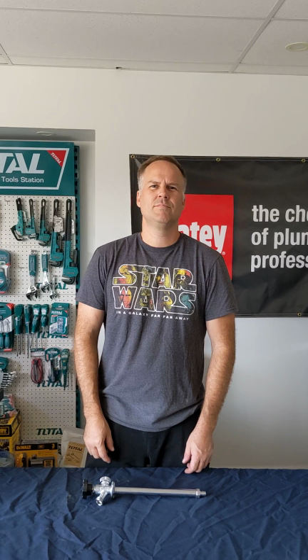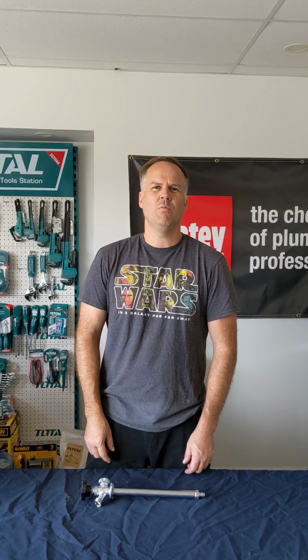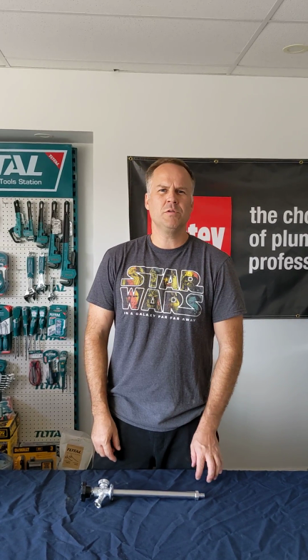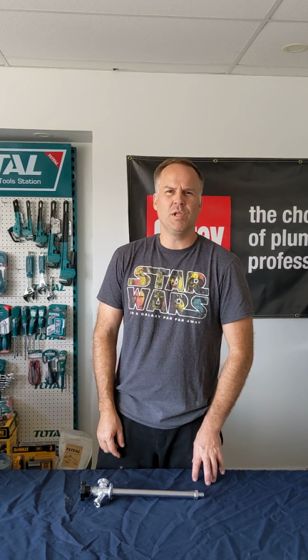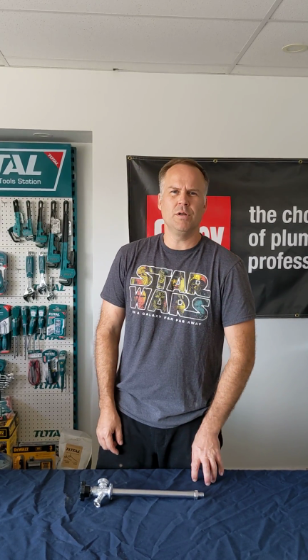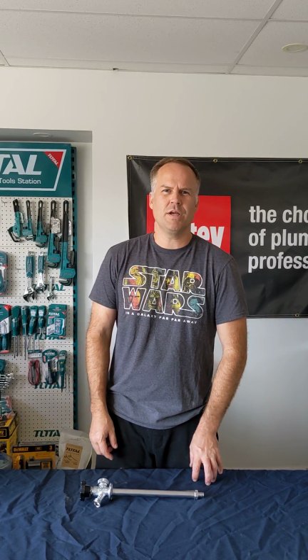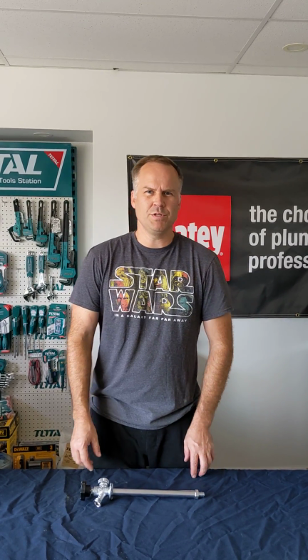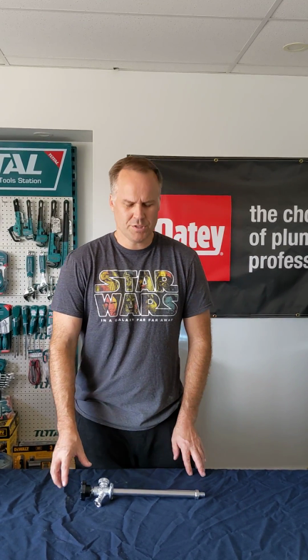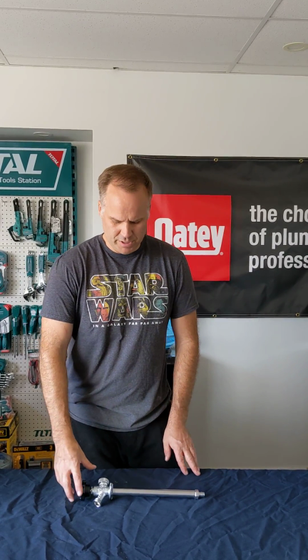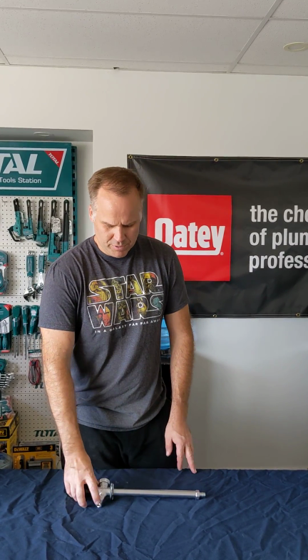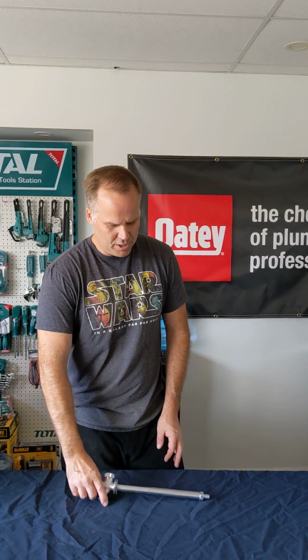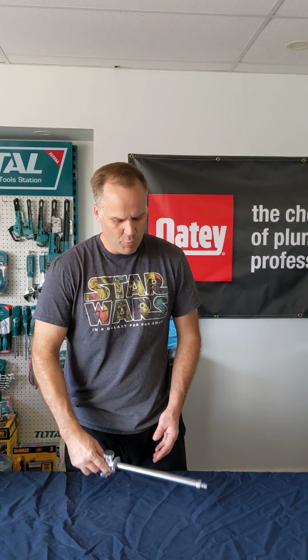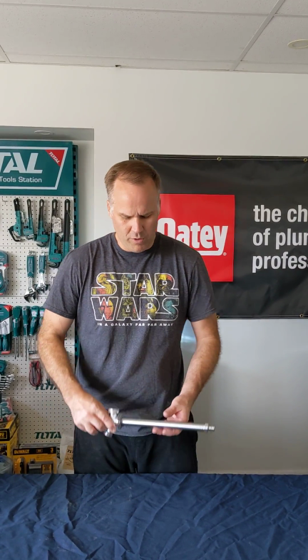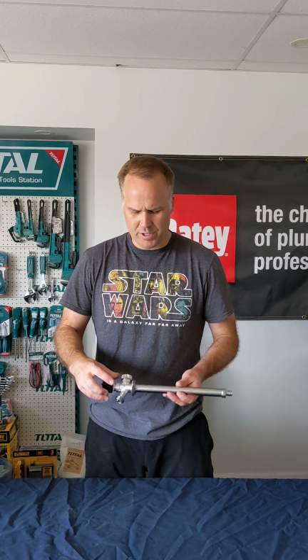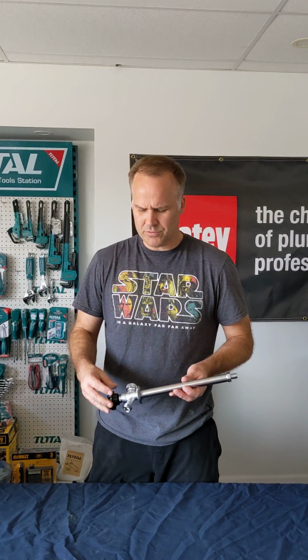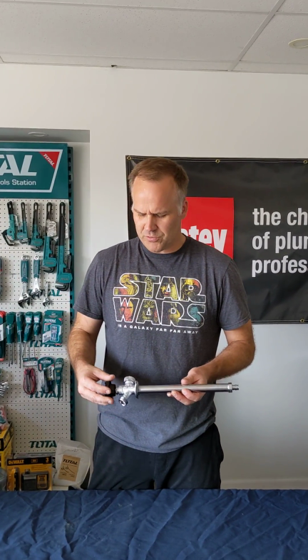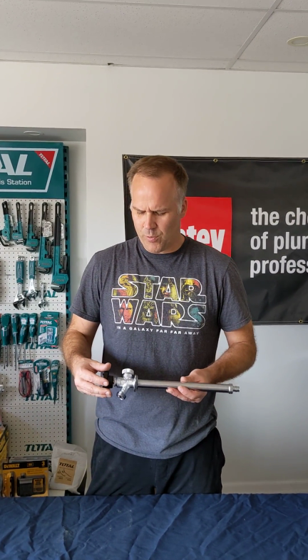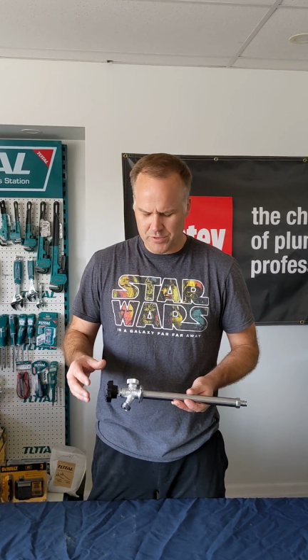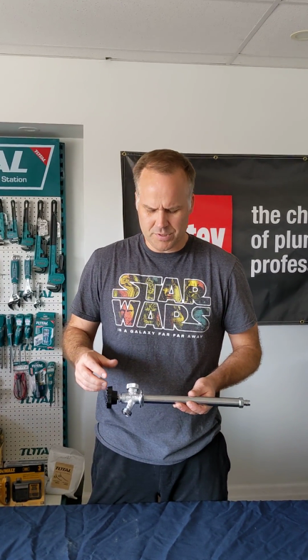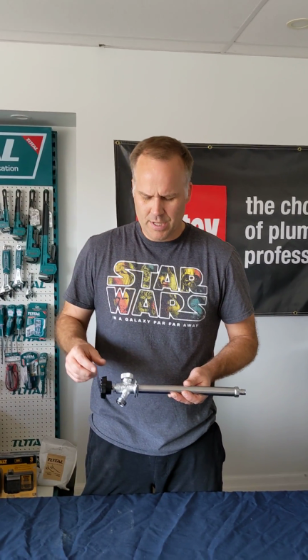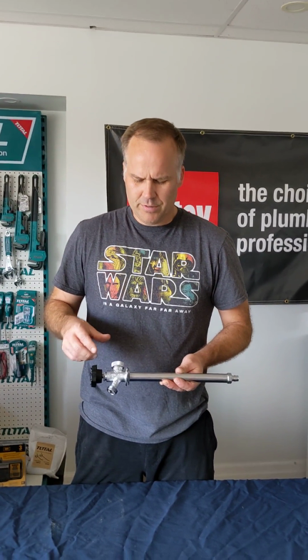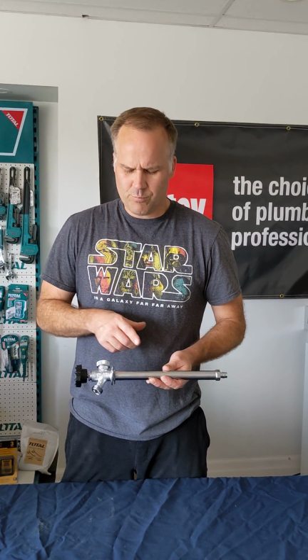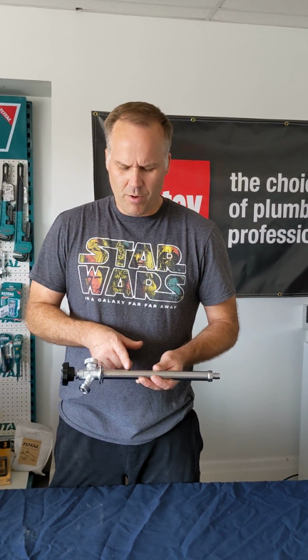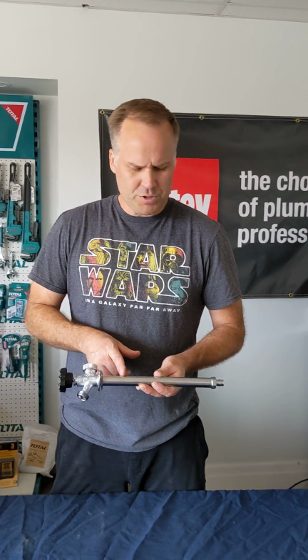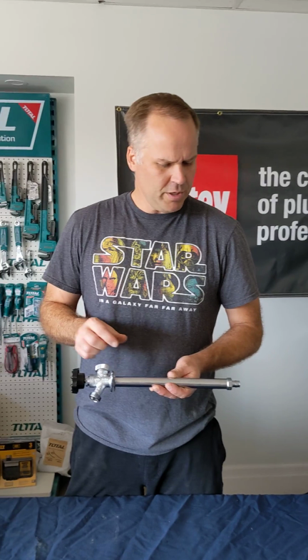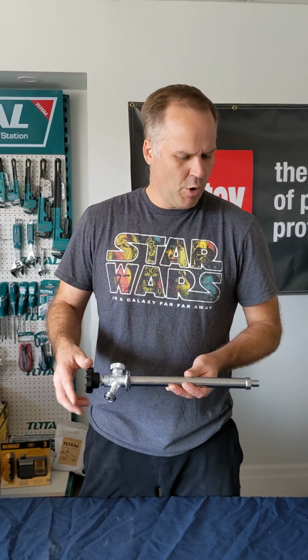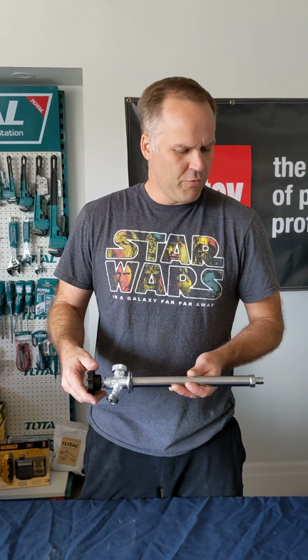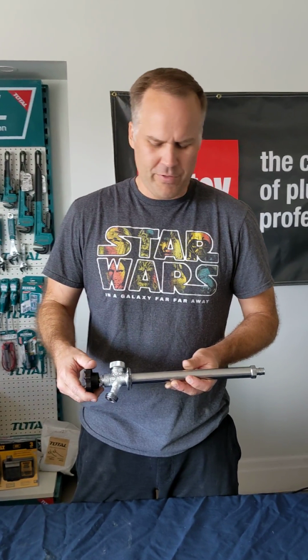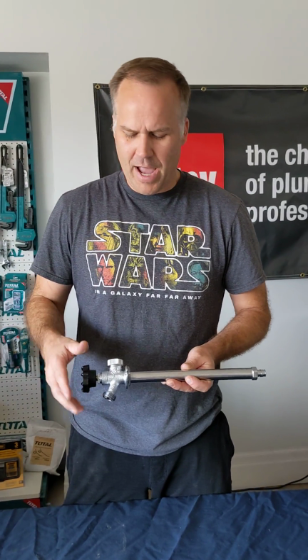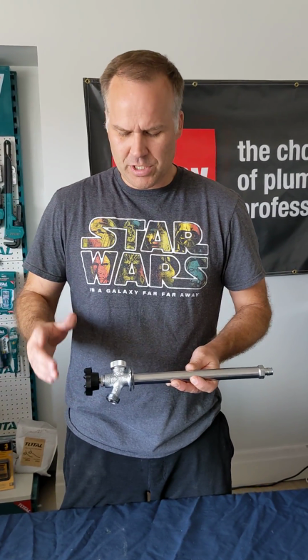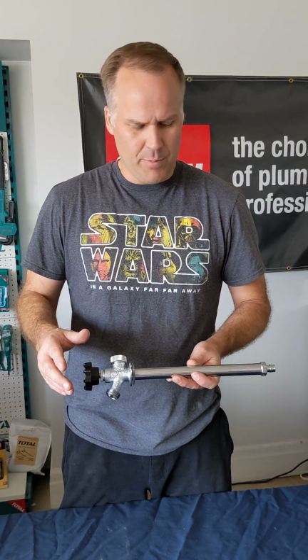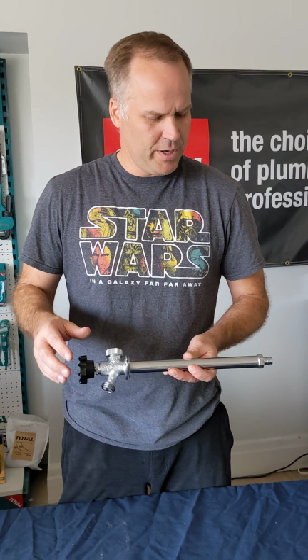Welcome to Plum Bros, I'm Josh. Today we're going to talk about wall hydrants — frost-free wall hydrants. We're just going to go over how they actually operate.